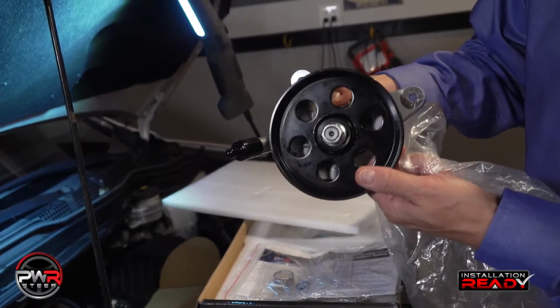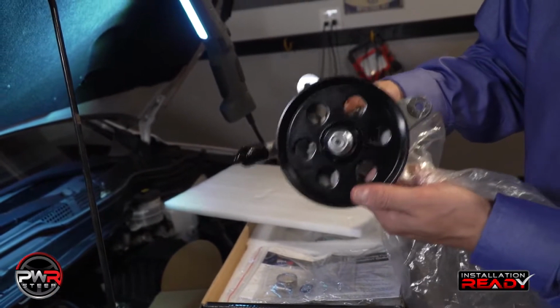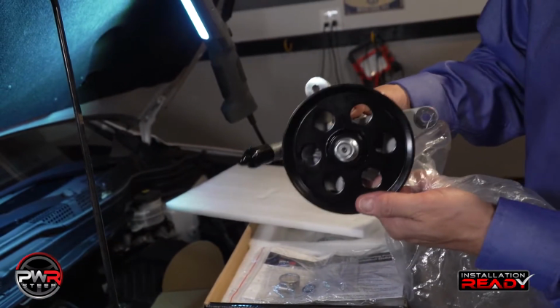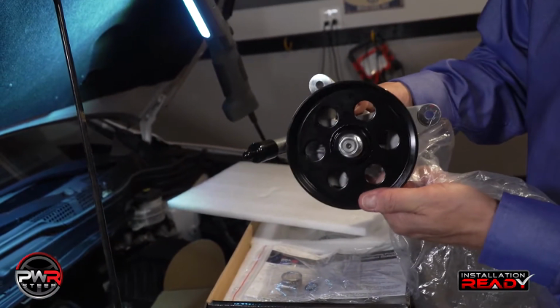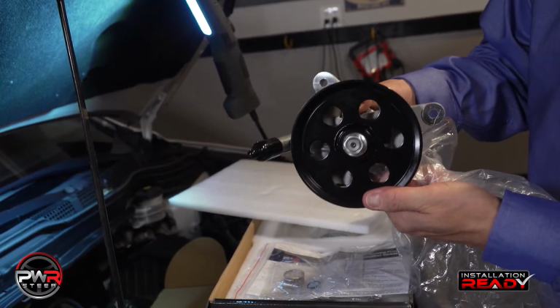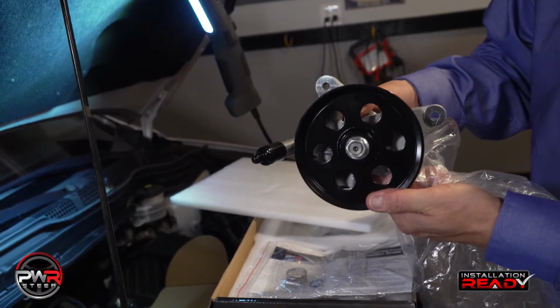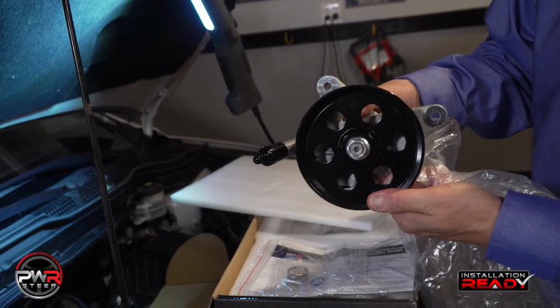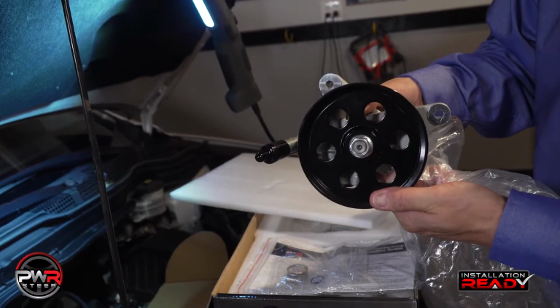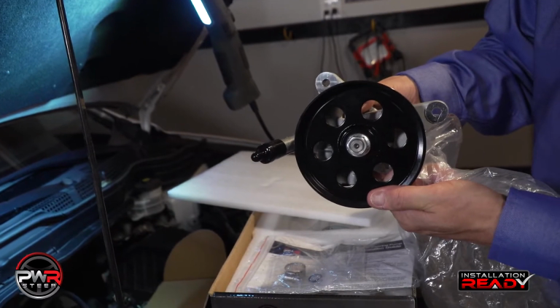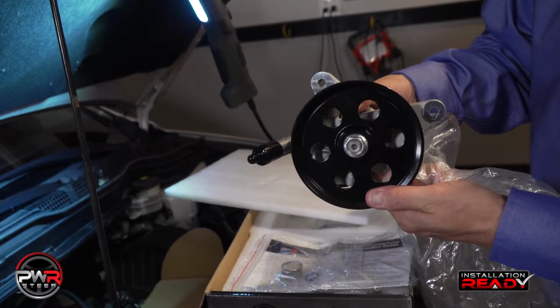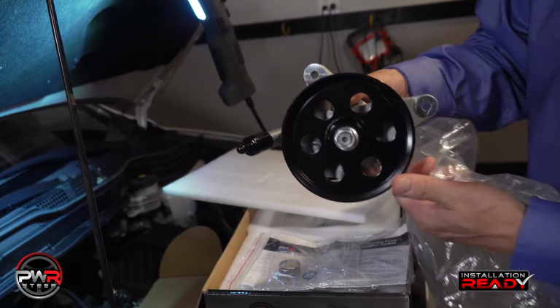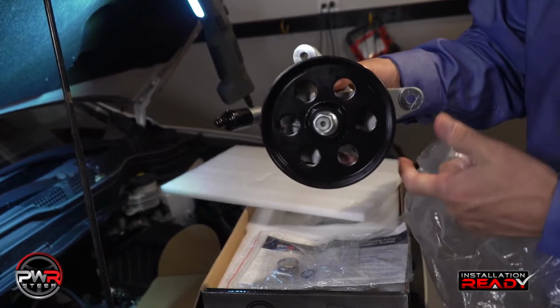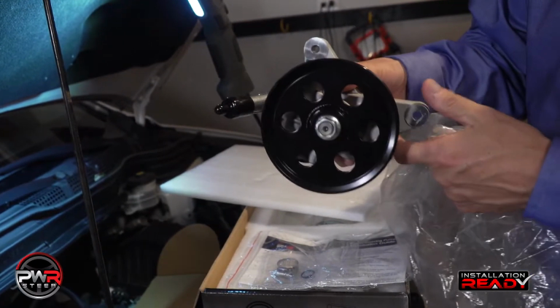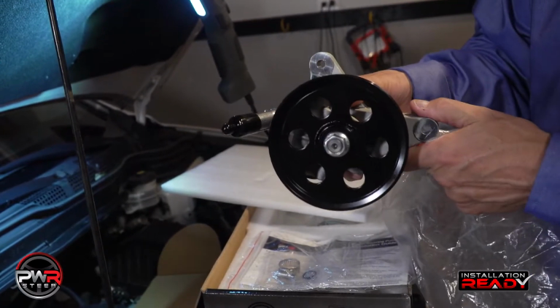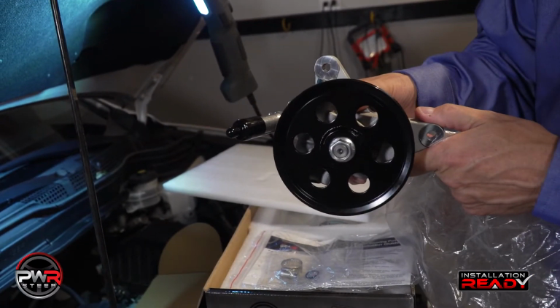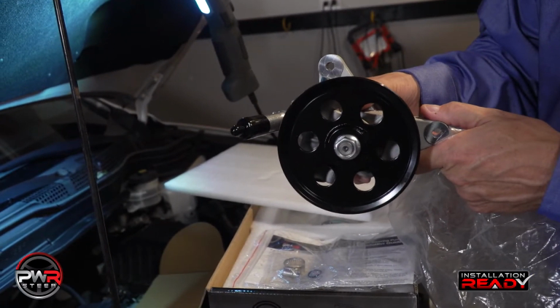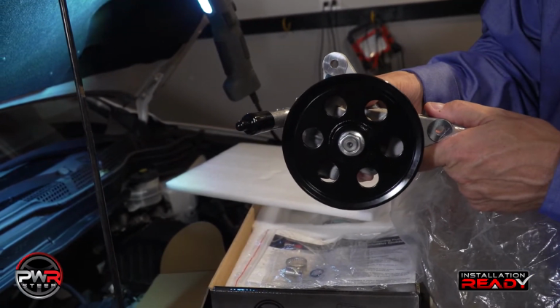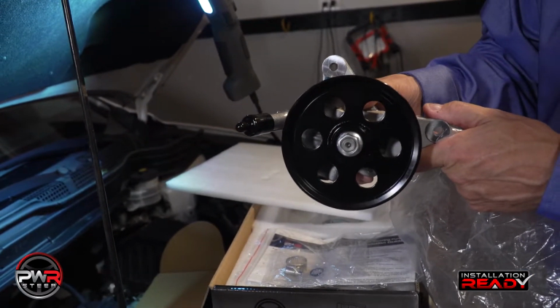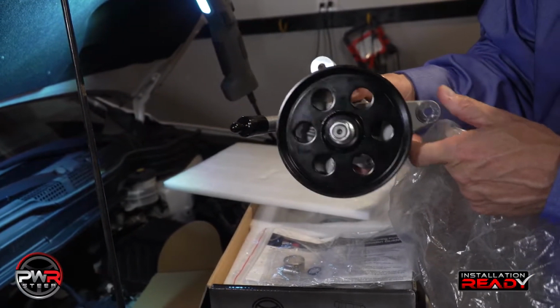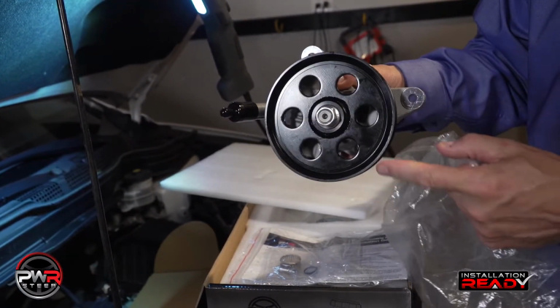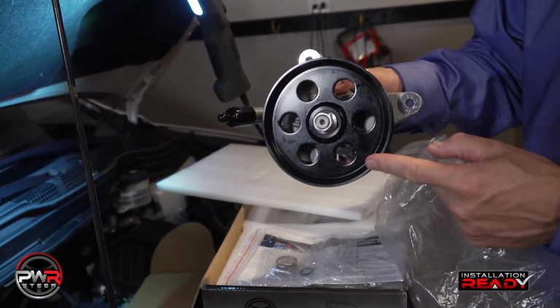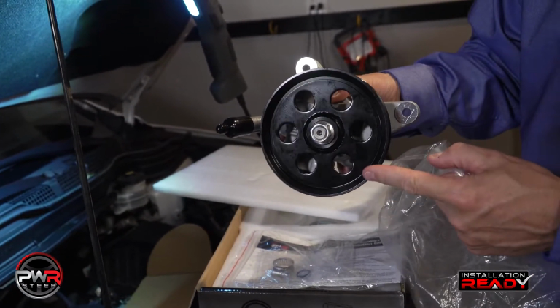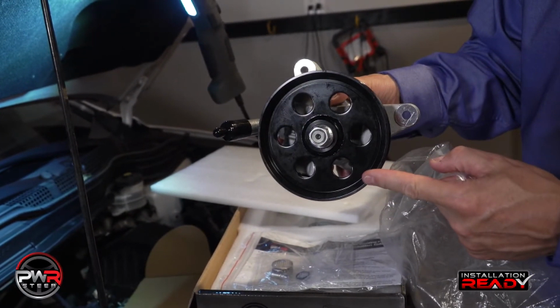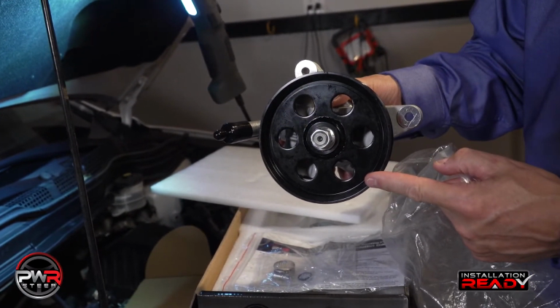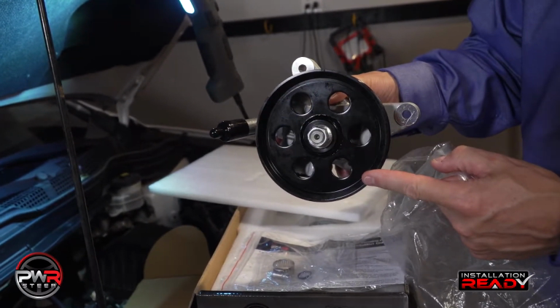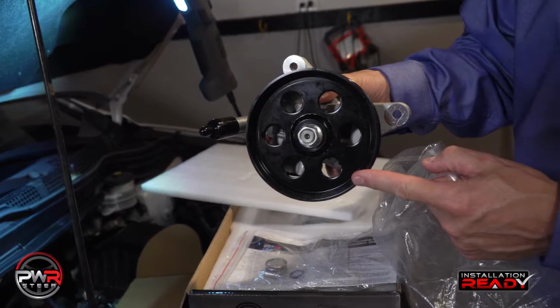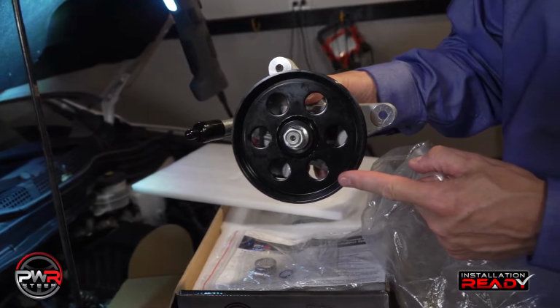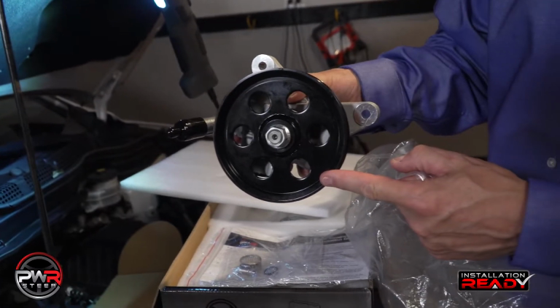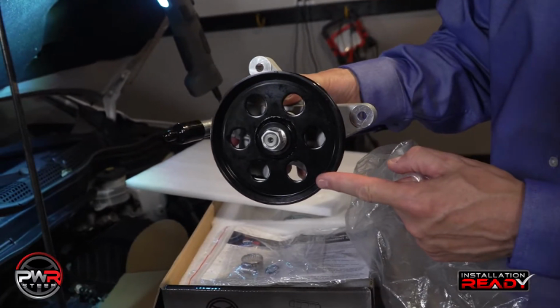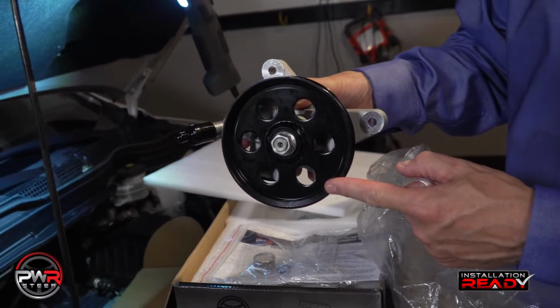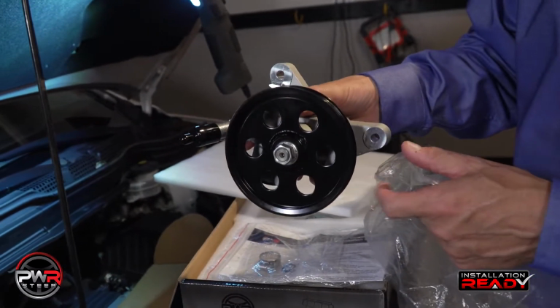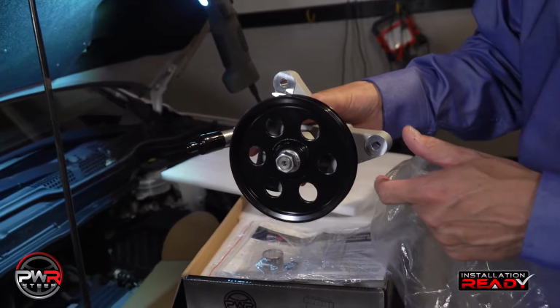In this particular application, we've installed the pulley, saving the technician time and energy trying to transfer an old pulley into a new pump.